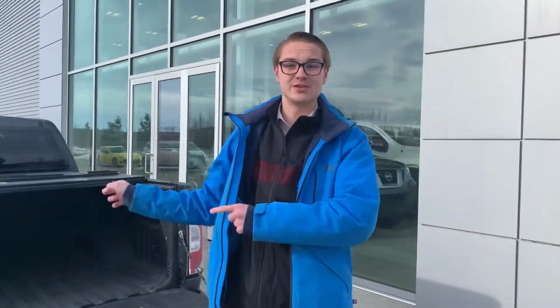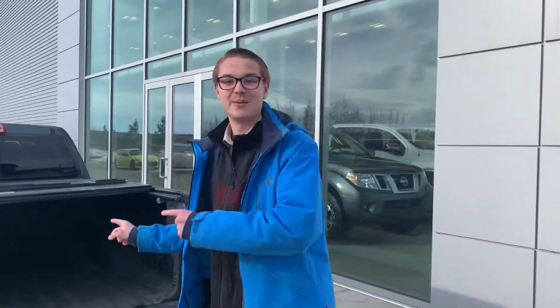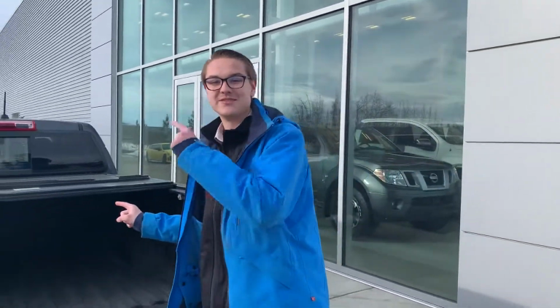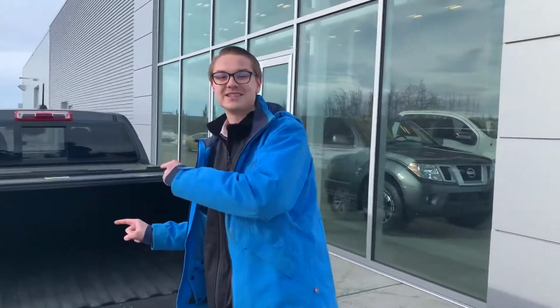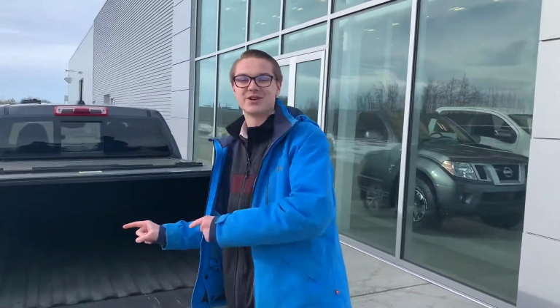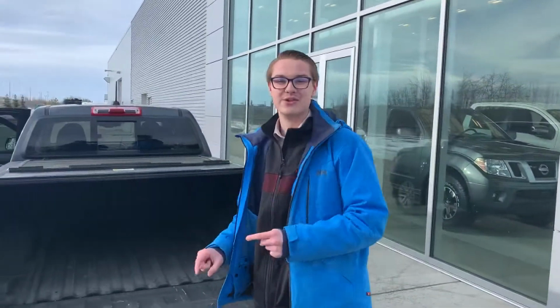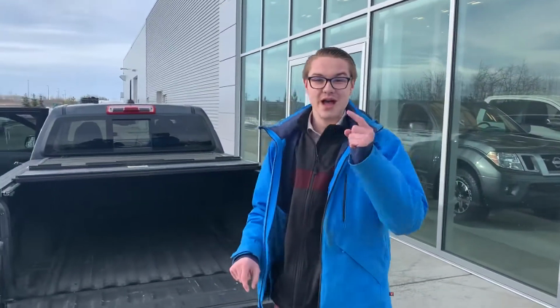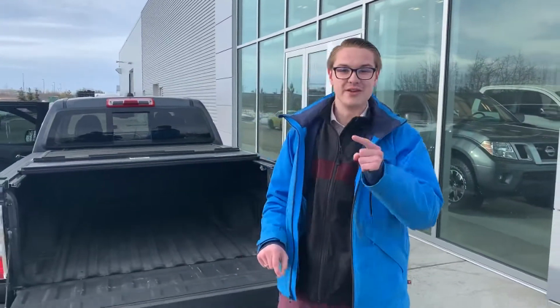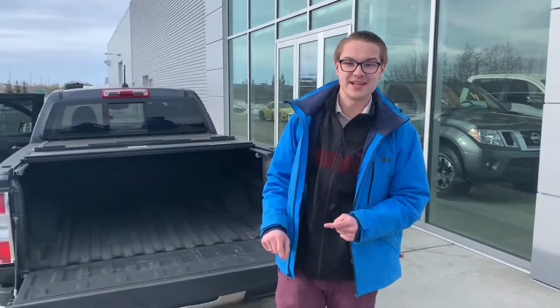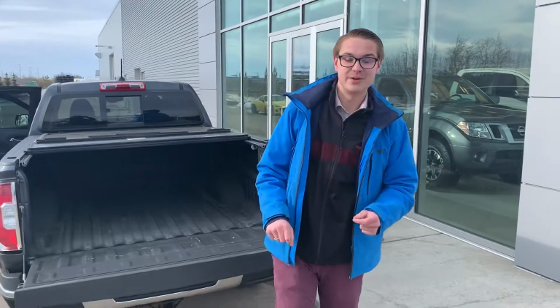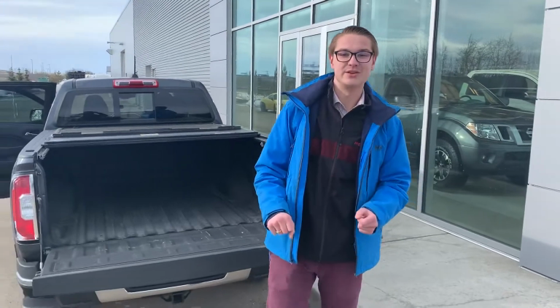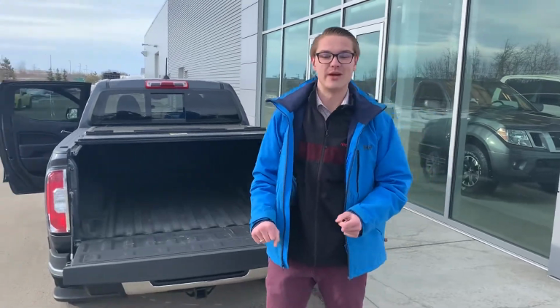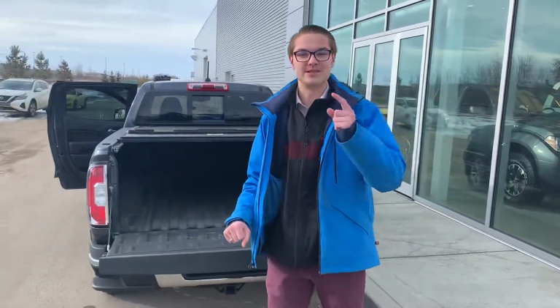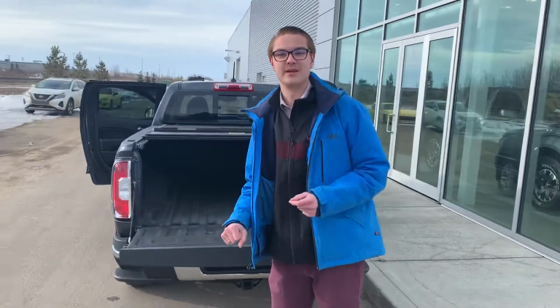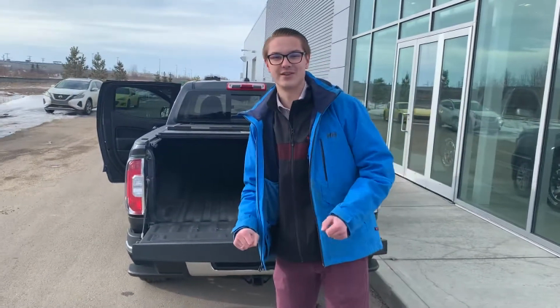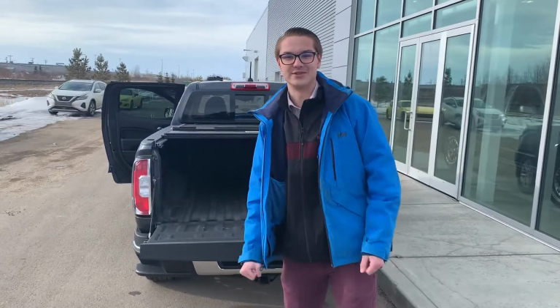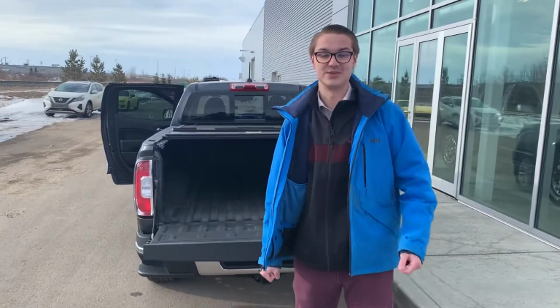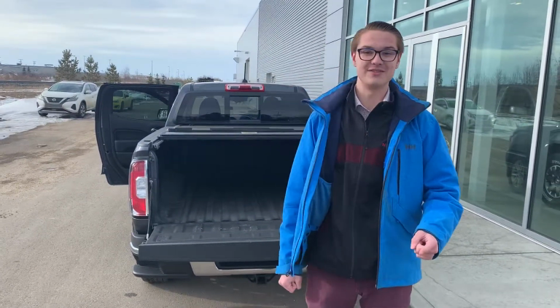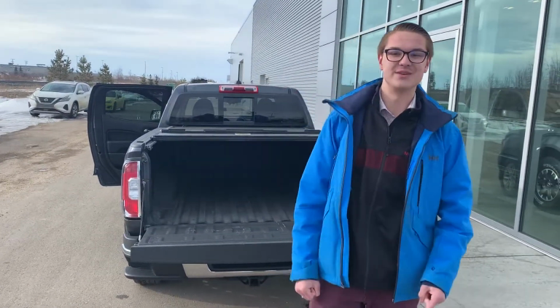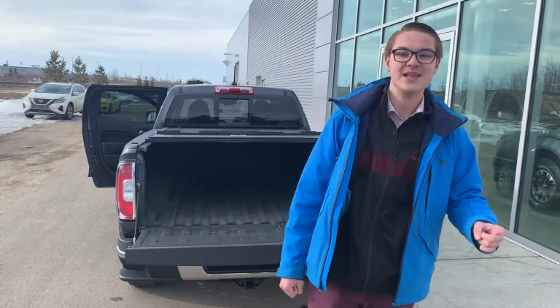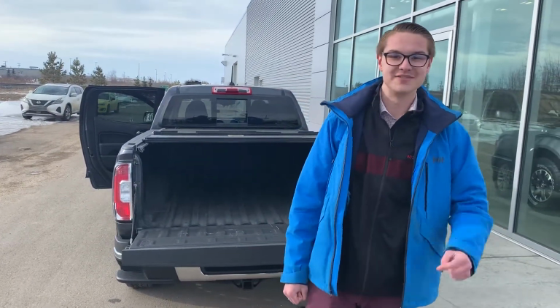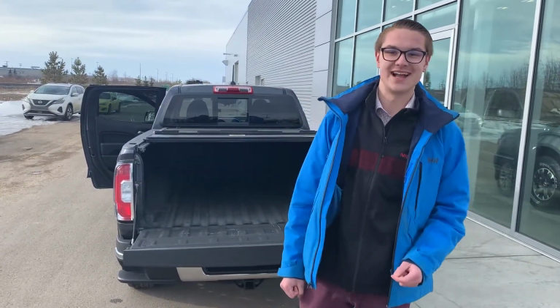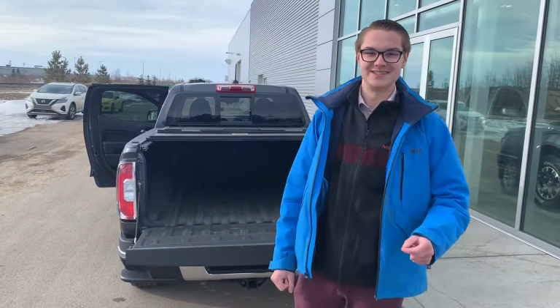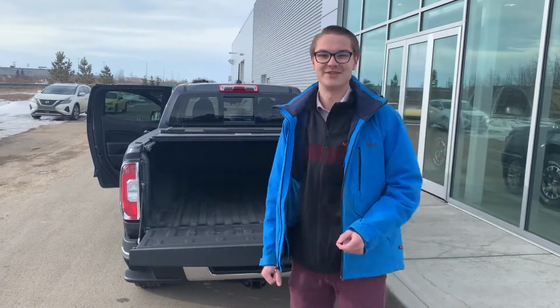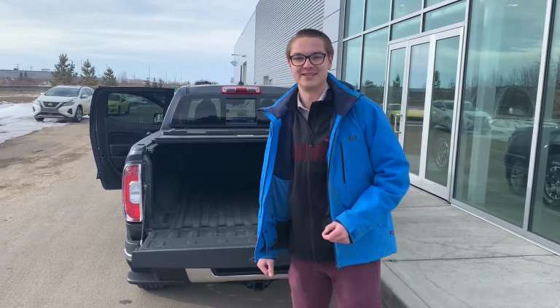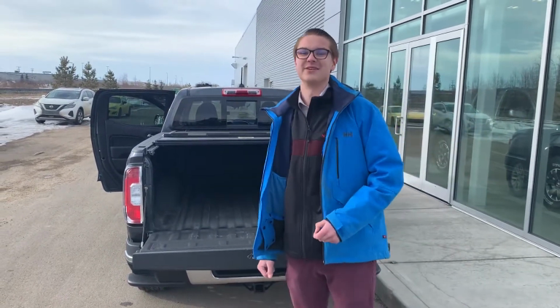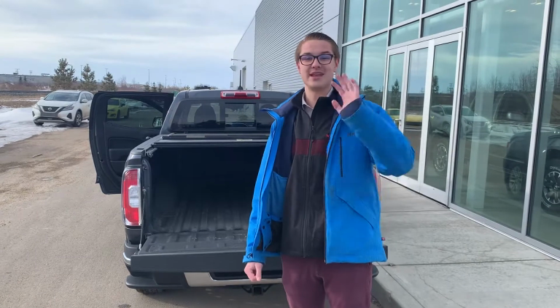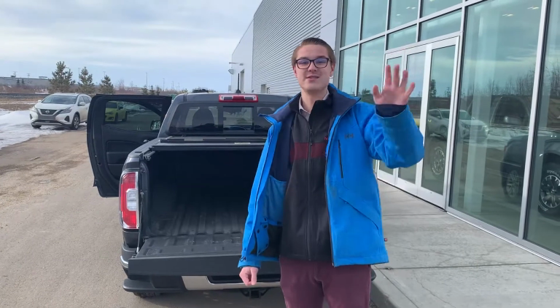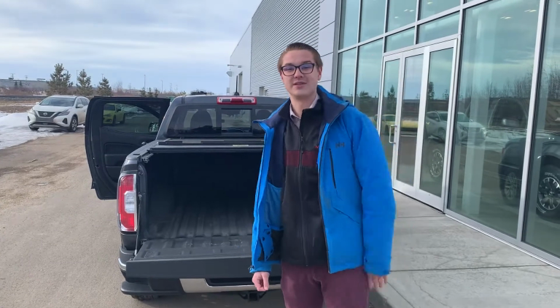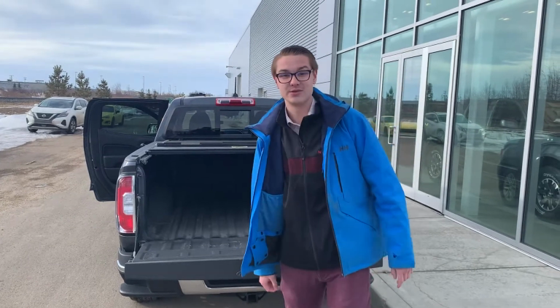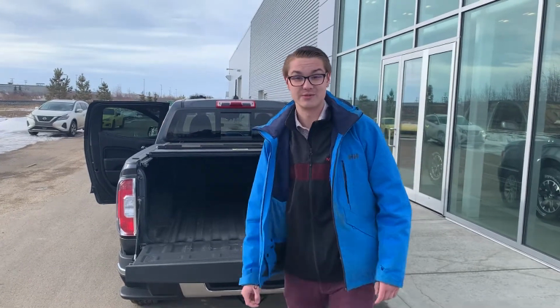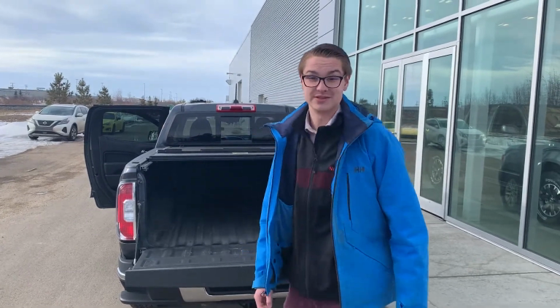So Thomas, if this is the truck for you, I'm very excited to put it on your driveway. Give me a call down here at the store: 780-769-0060. Thank you, and I look forward to working with you soon.